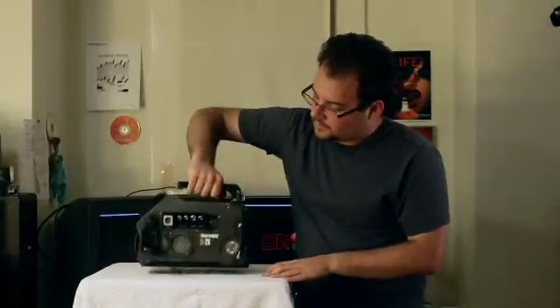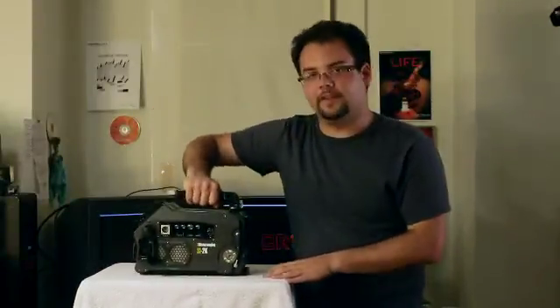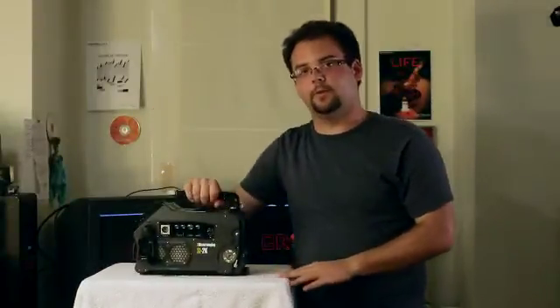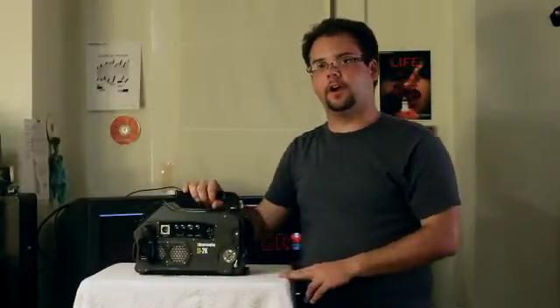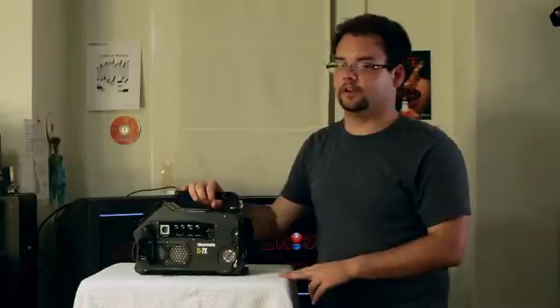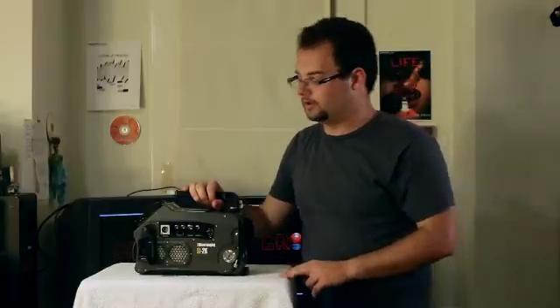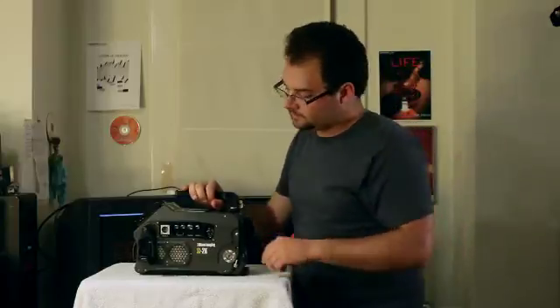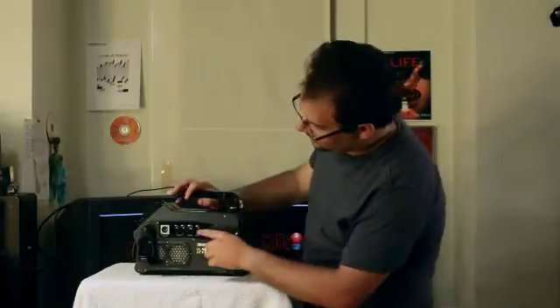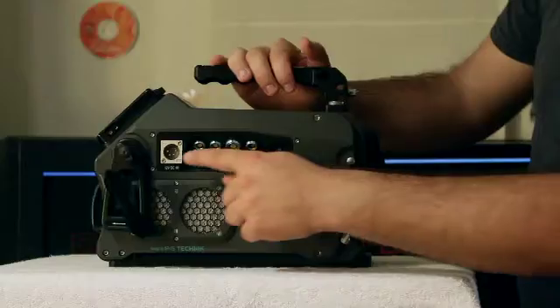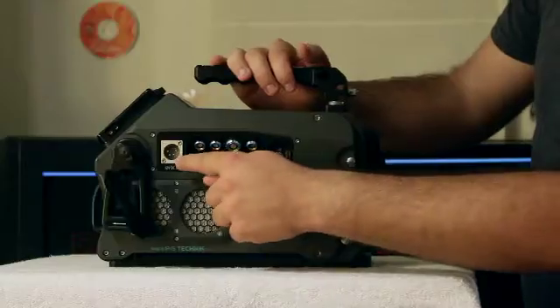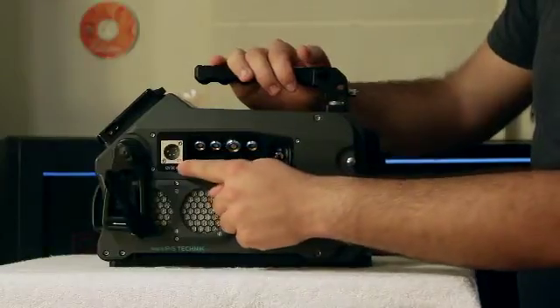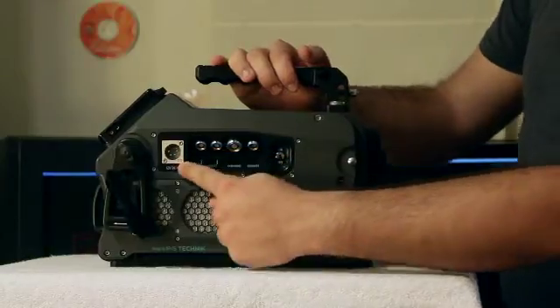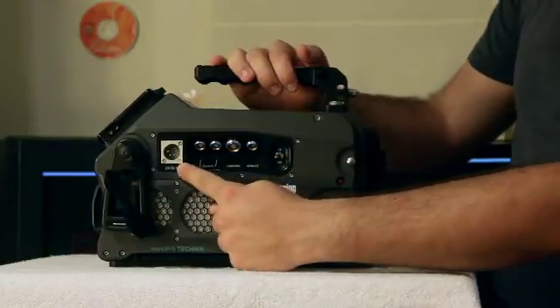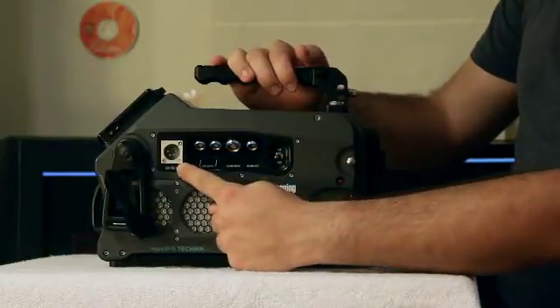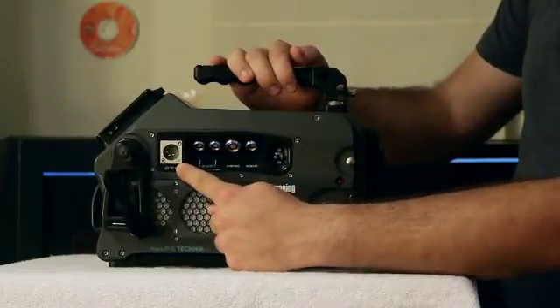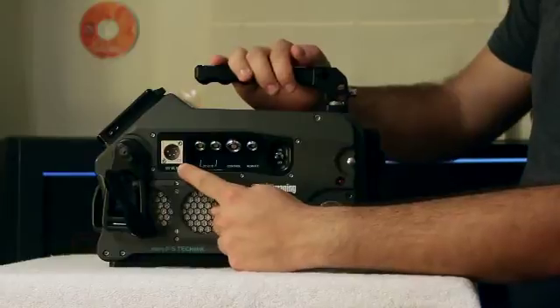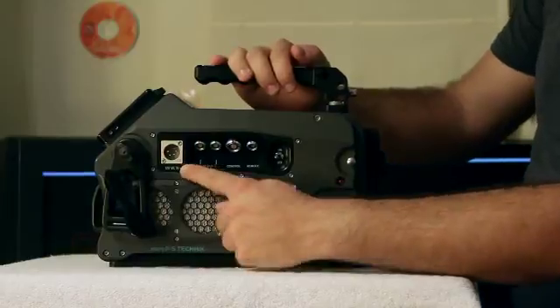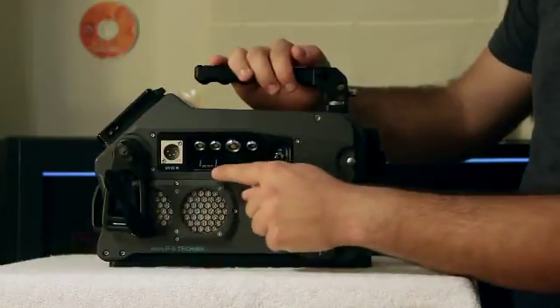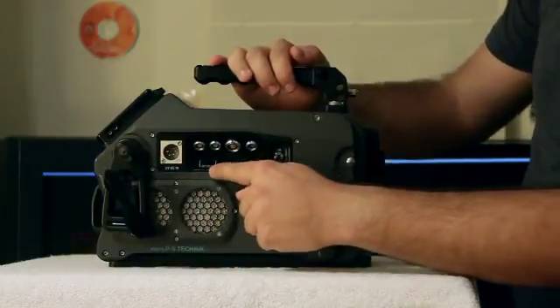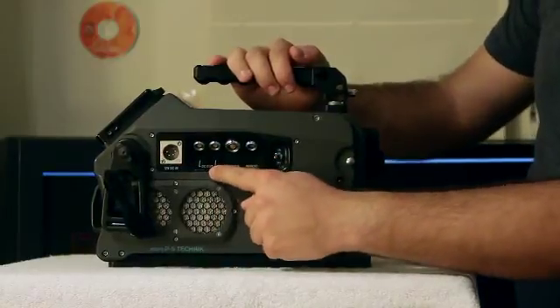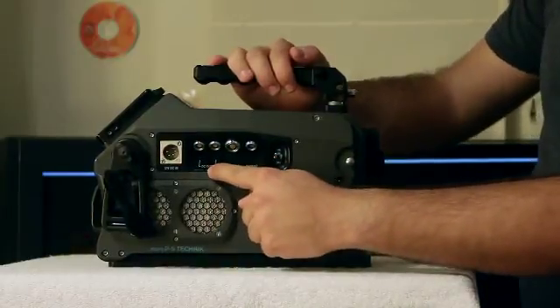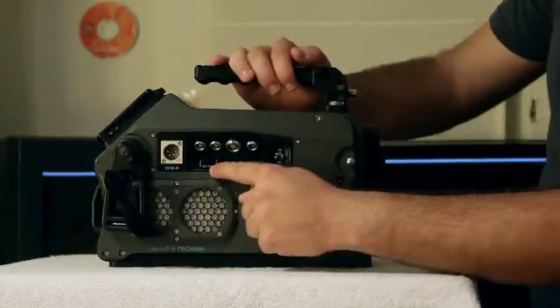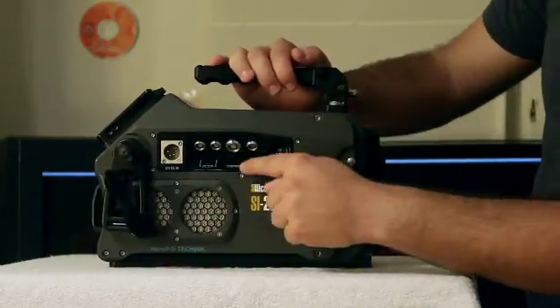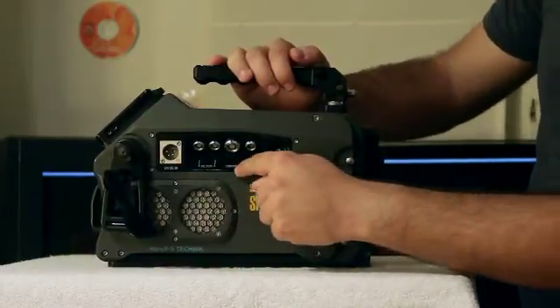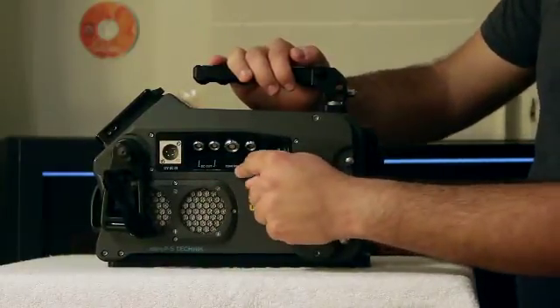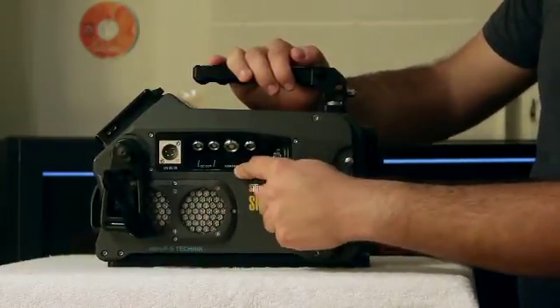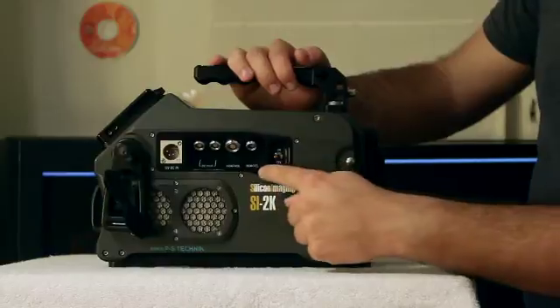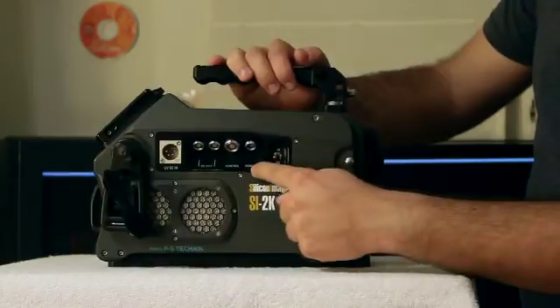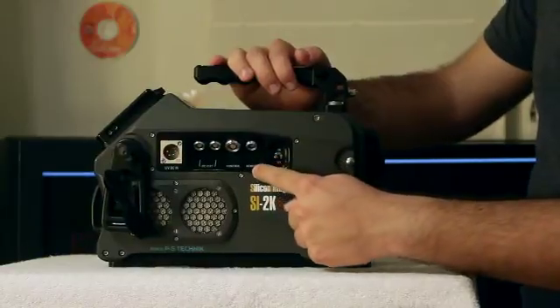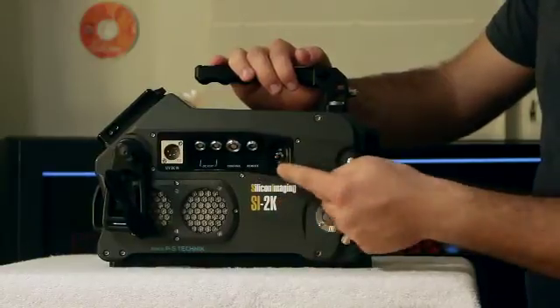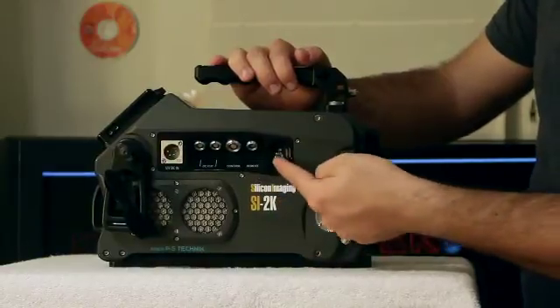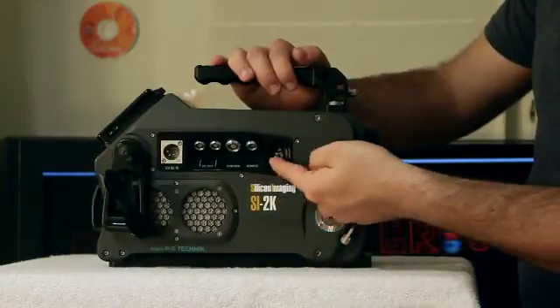To the right side of the camera, we have our interface ports. We have our DC input for our hard line-in, DC outs for accessories, controller input-output, remote input-output, and power toggle switch.